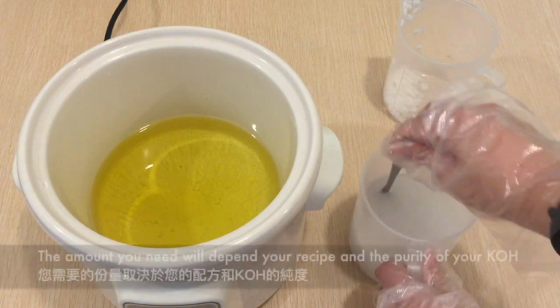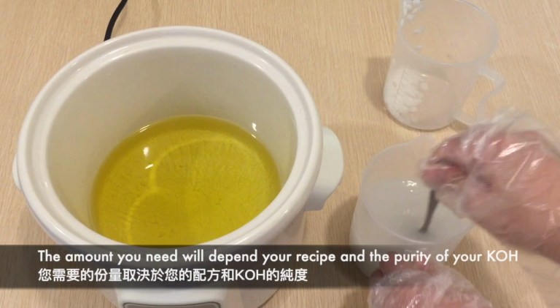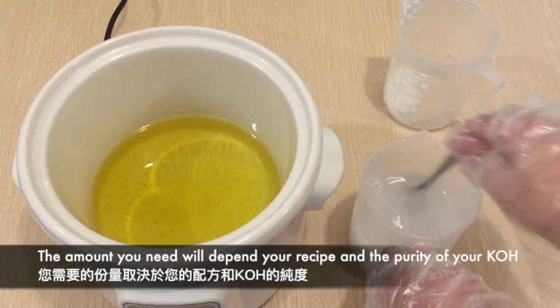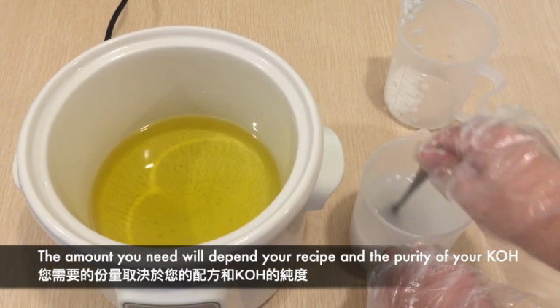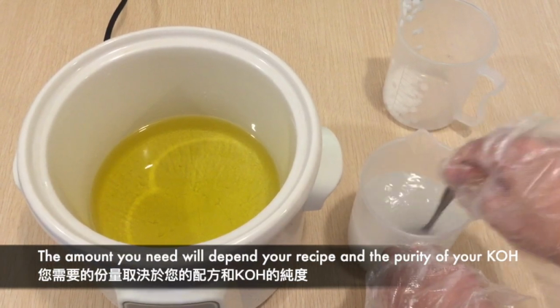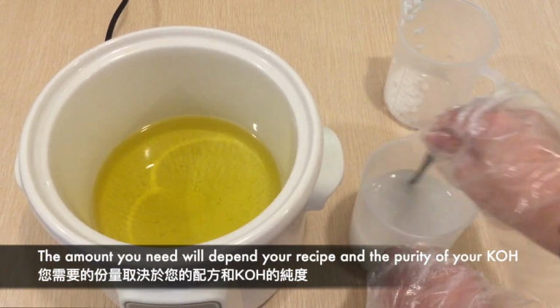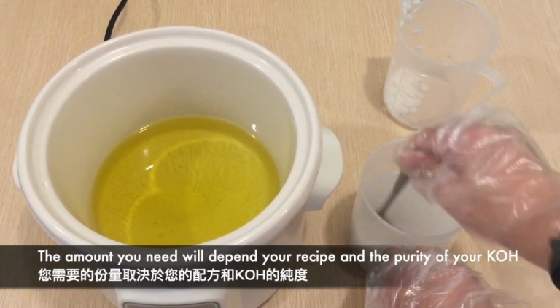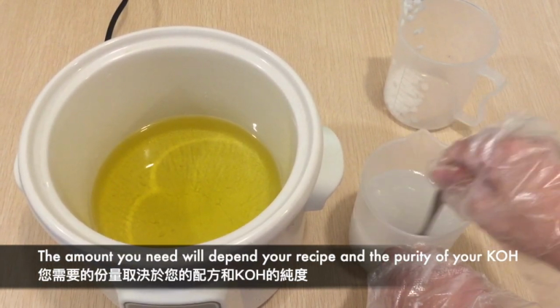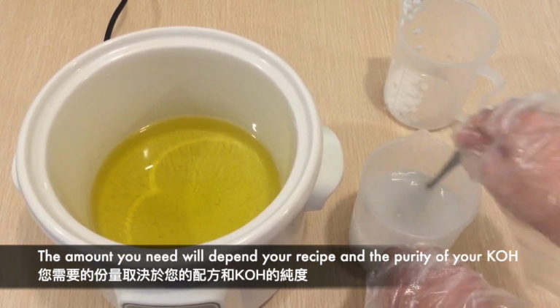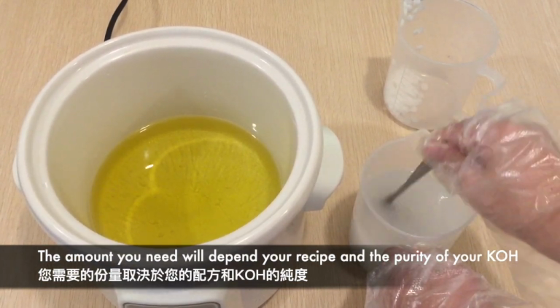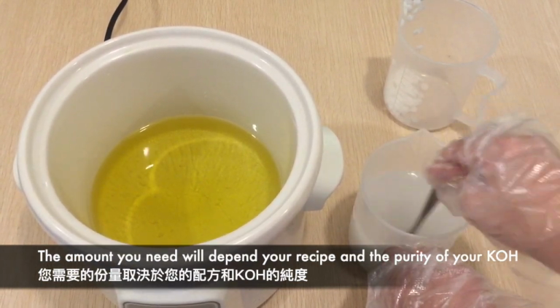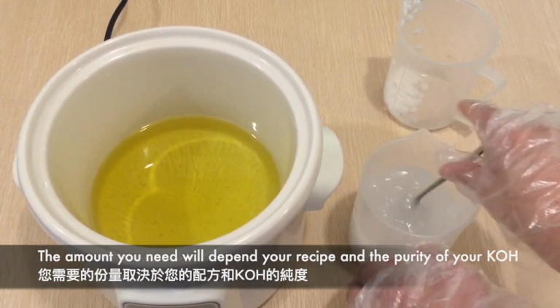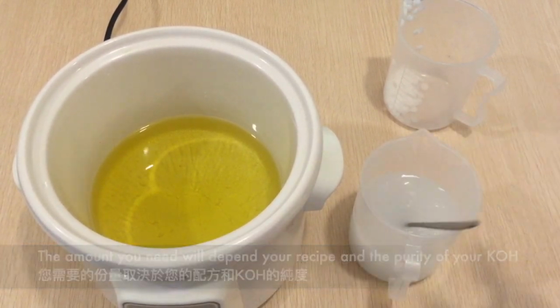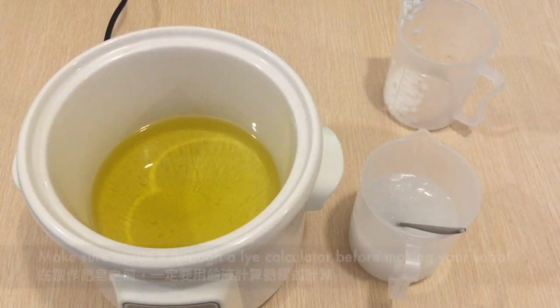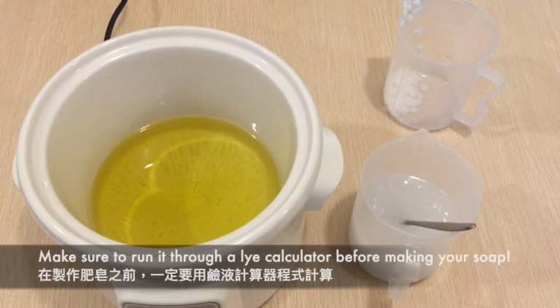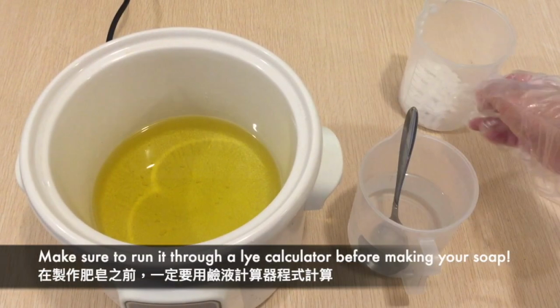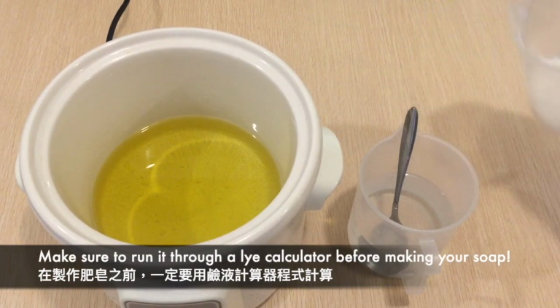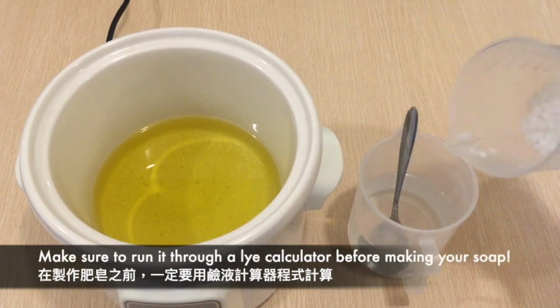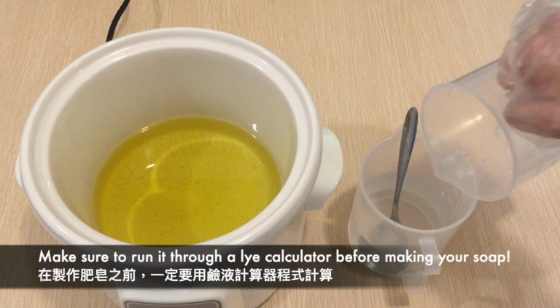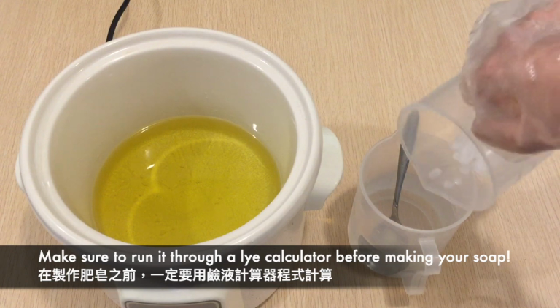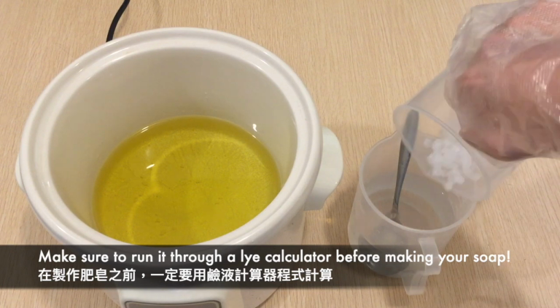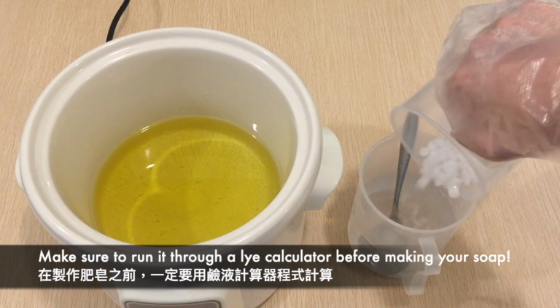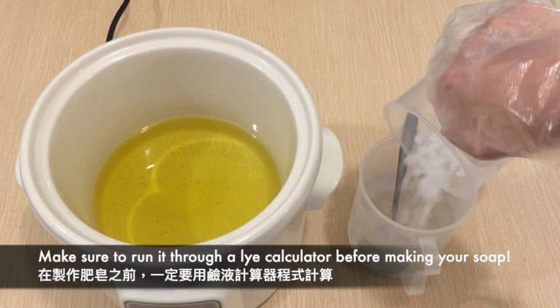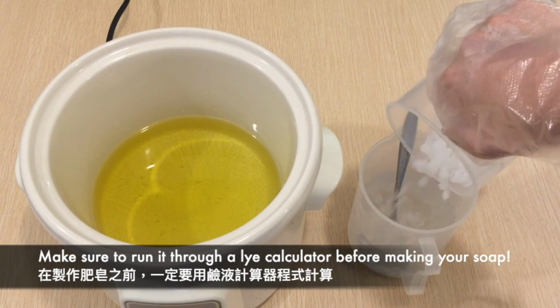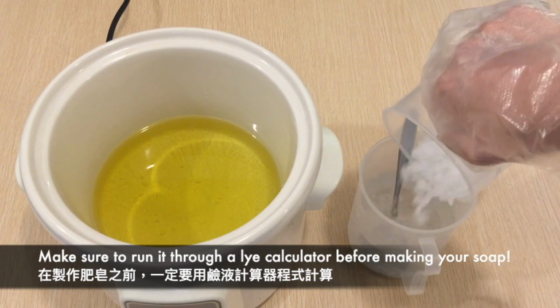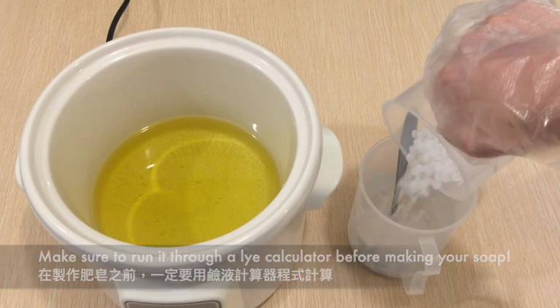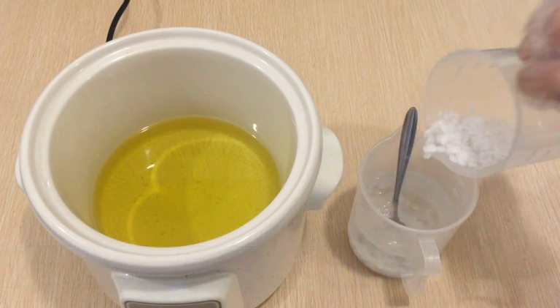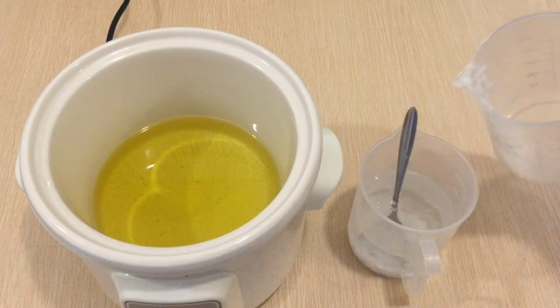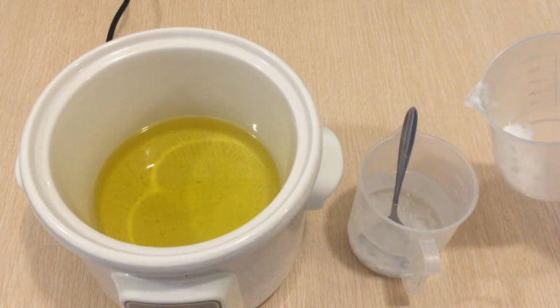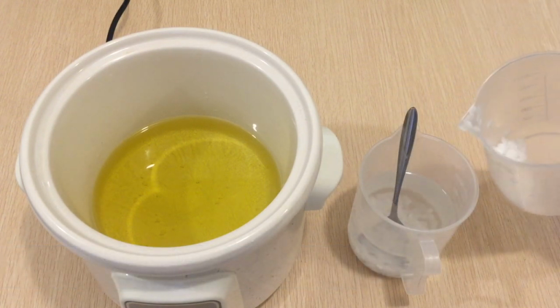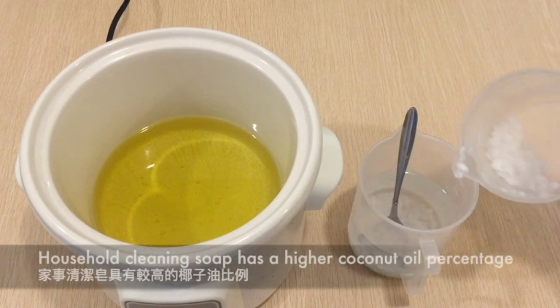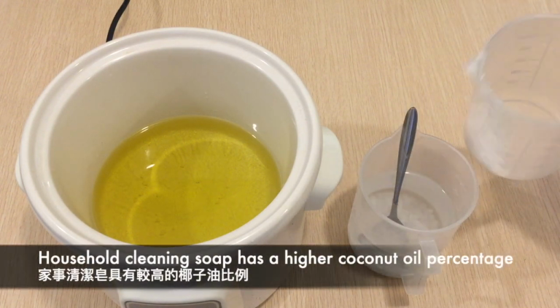The amount you need will depend on the oils you choose and the purity of your potassium hydroxide. Make sure to take both of these into account and run it through a lye calculator before making your soap.